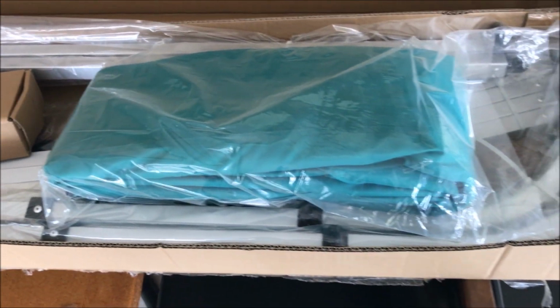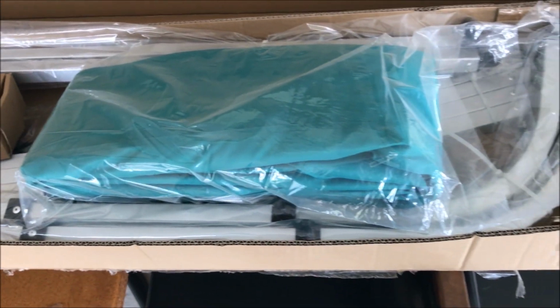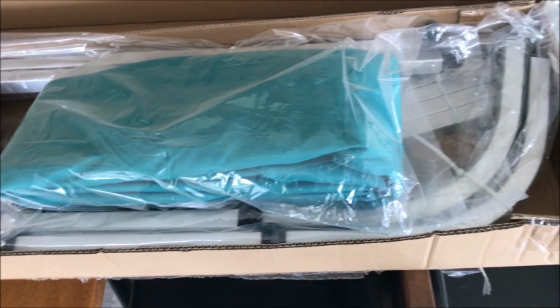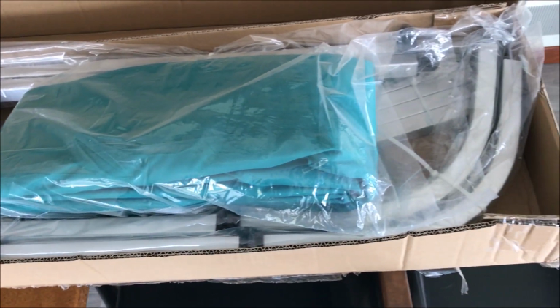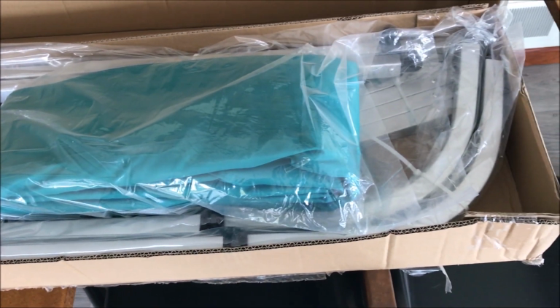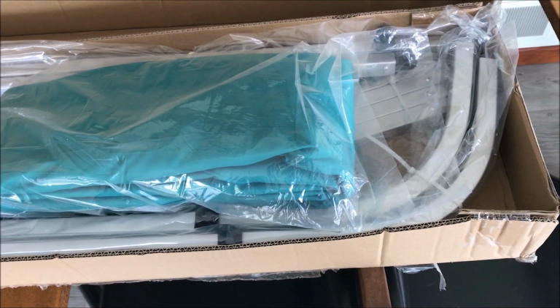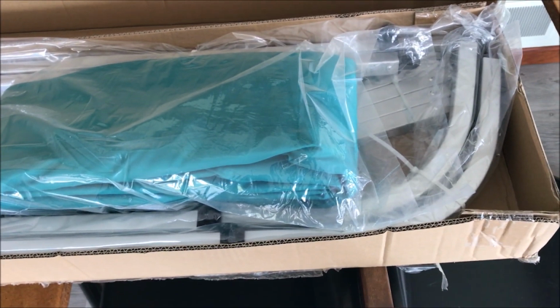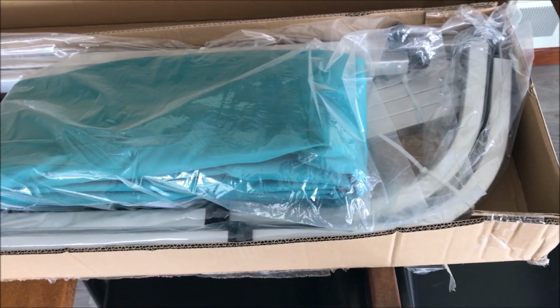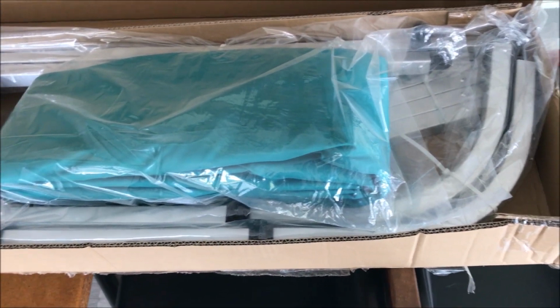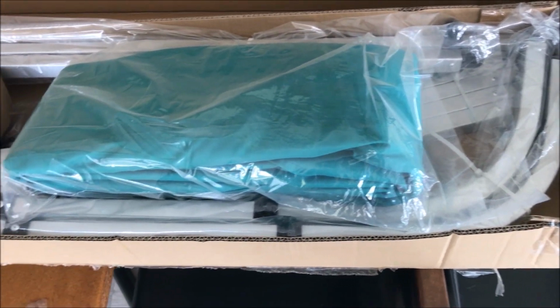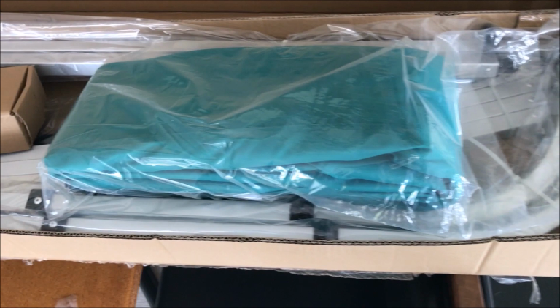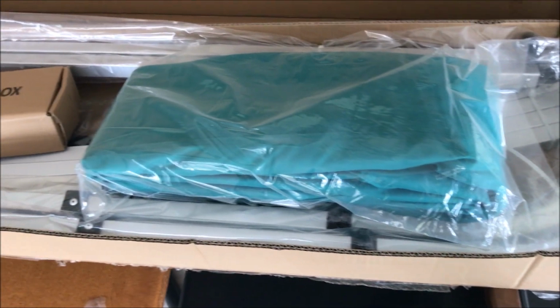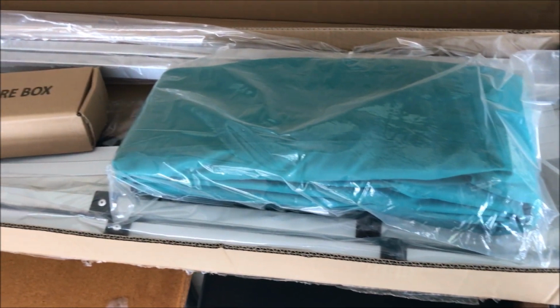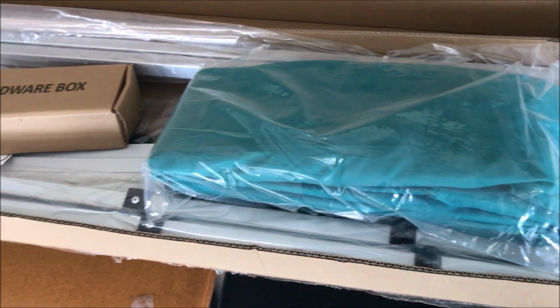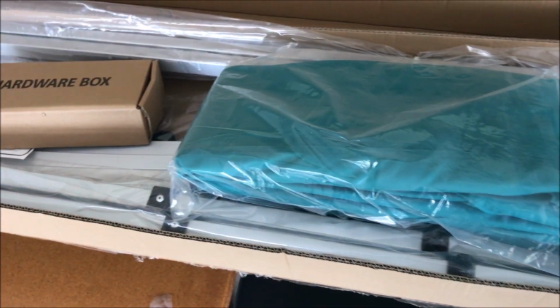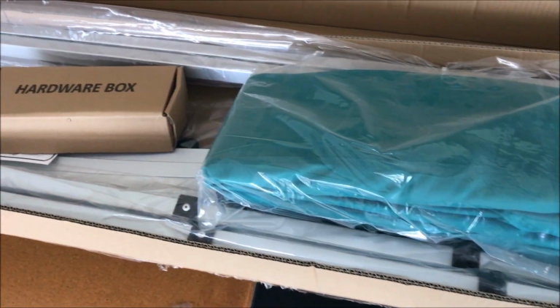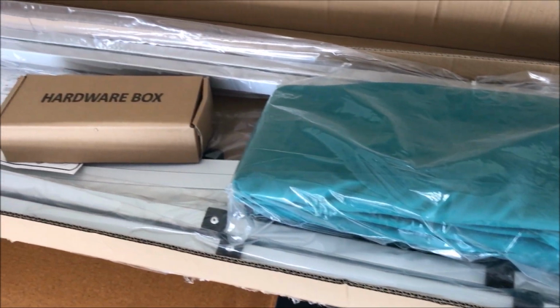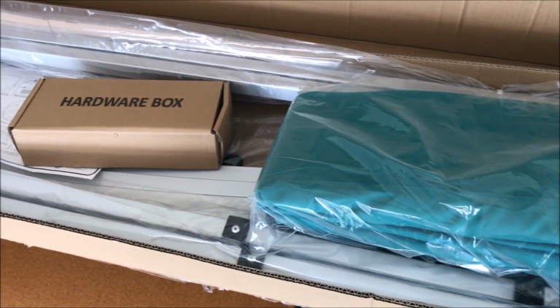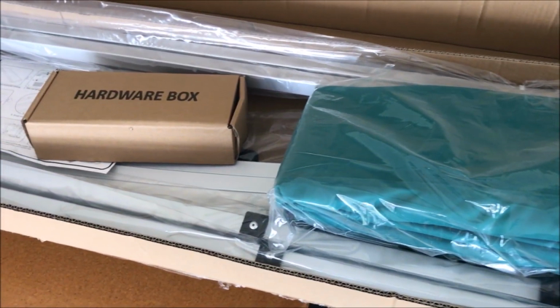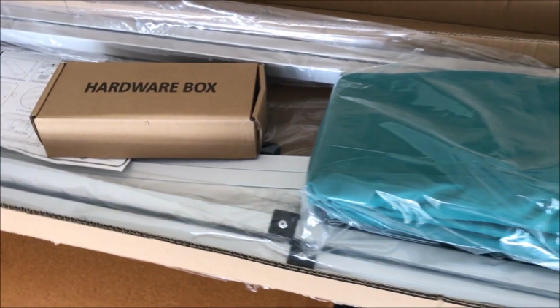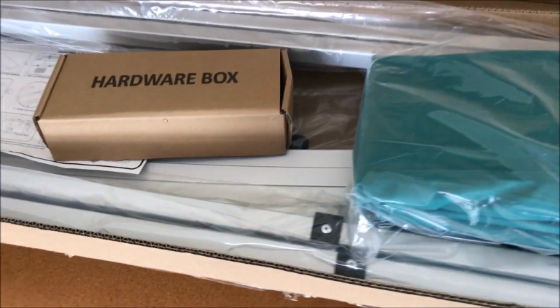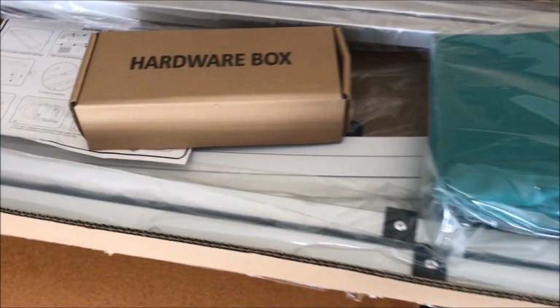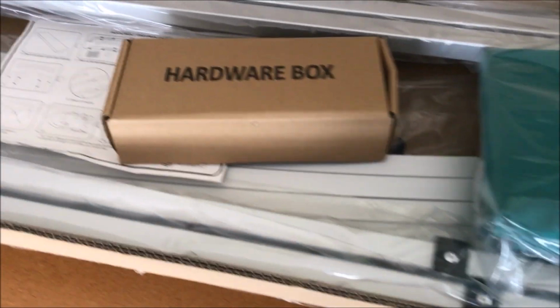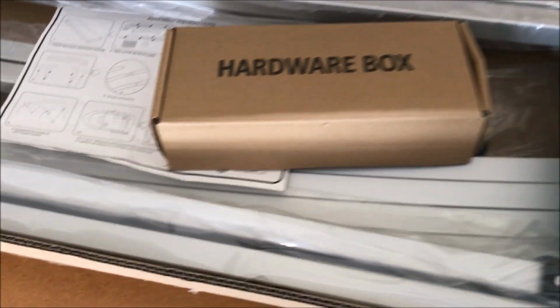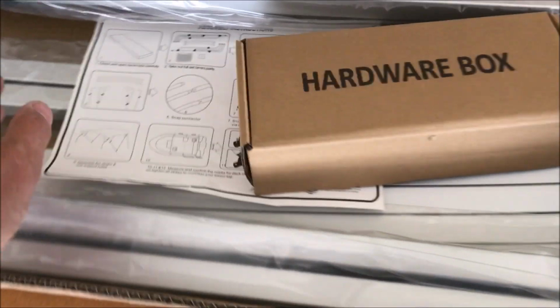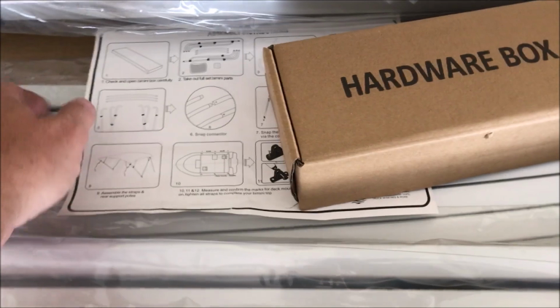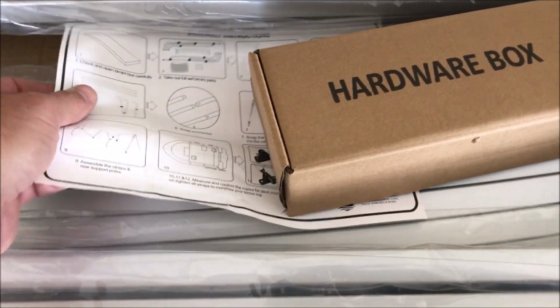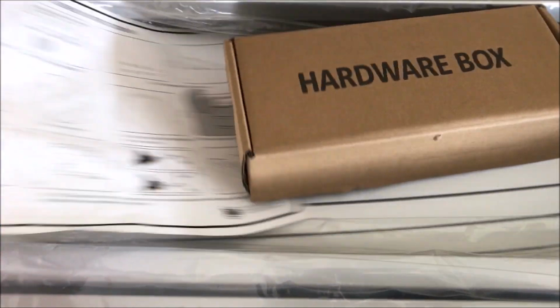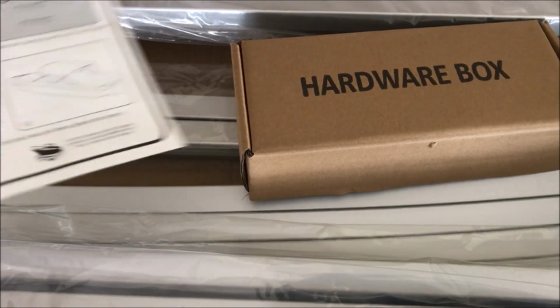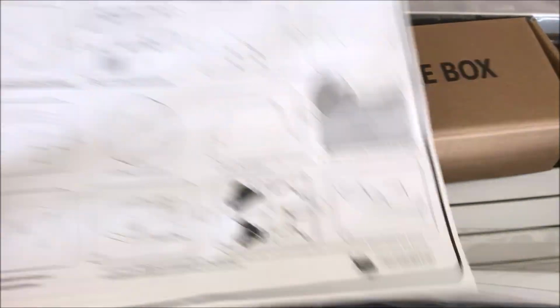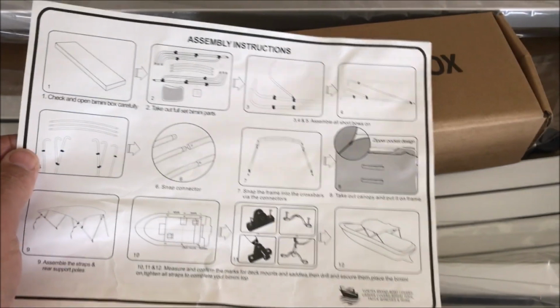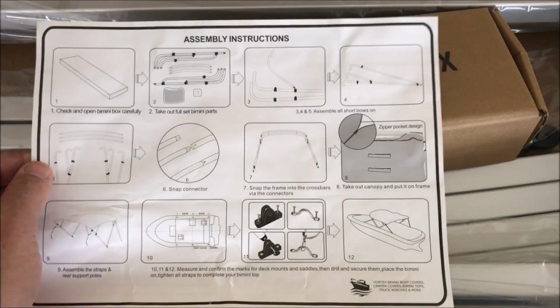It showed up today. She called me and said the box is here — will you come and help assemble this thing? So I opened the box. The instructions are right here, and it looks like a very straightforward operation.